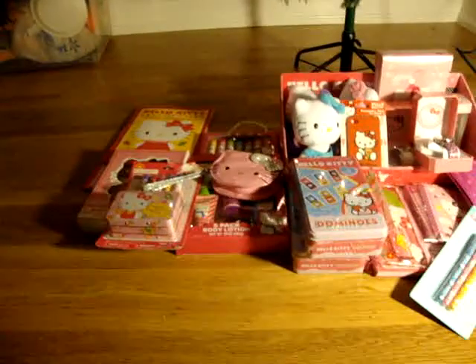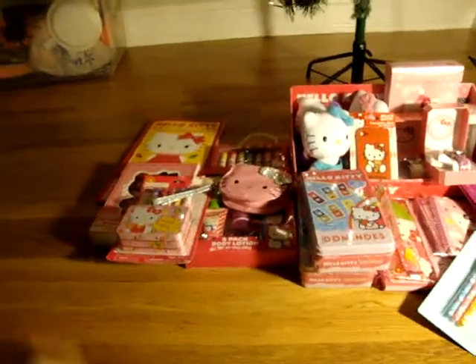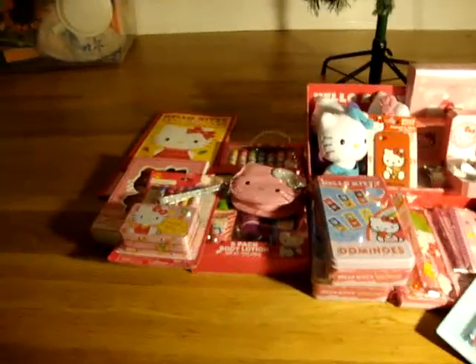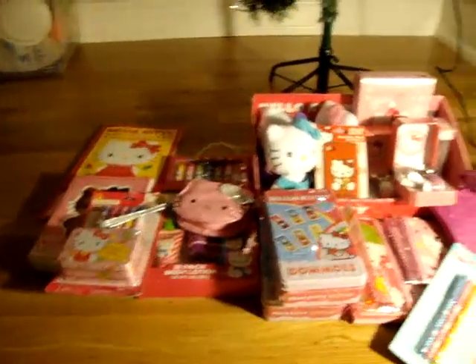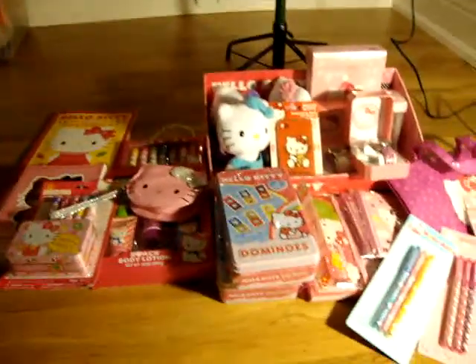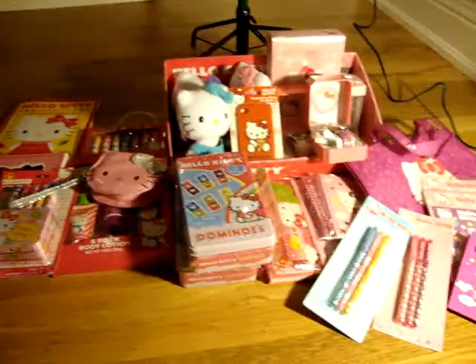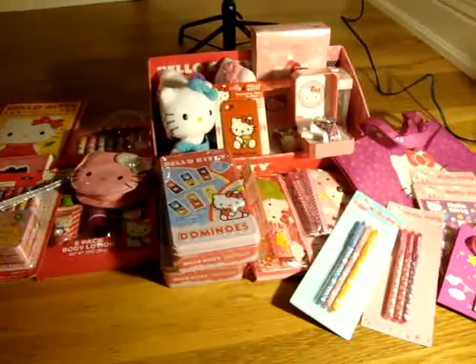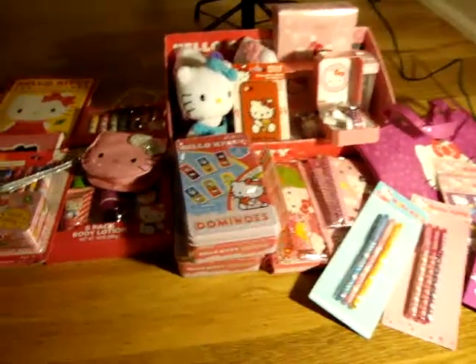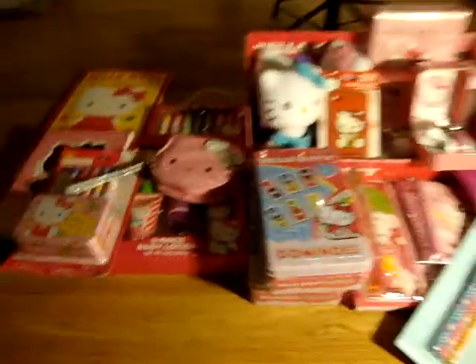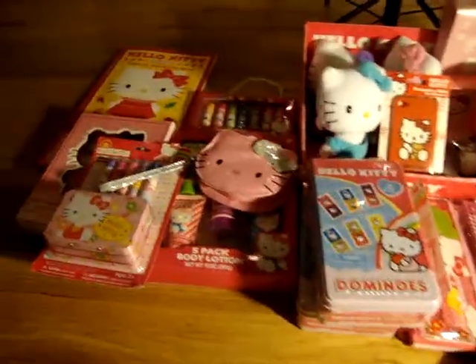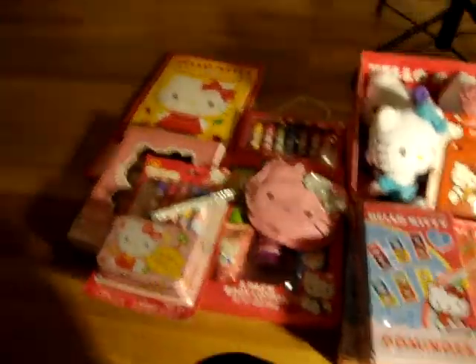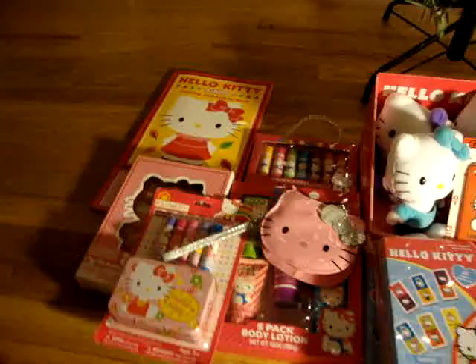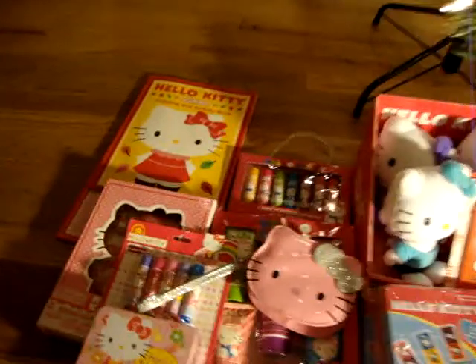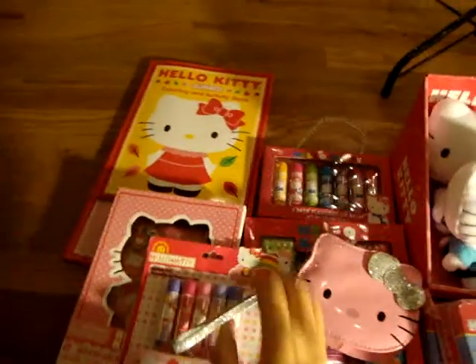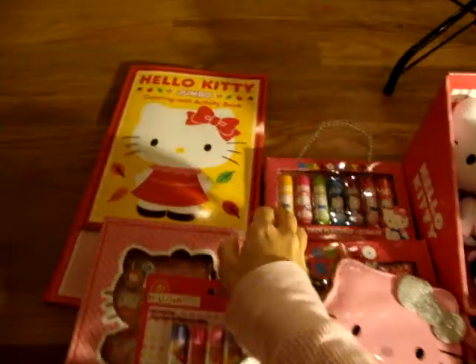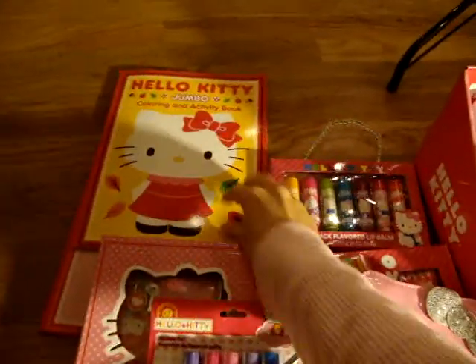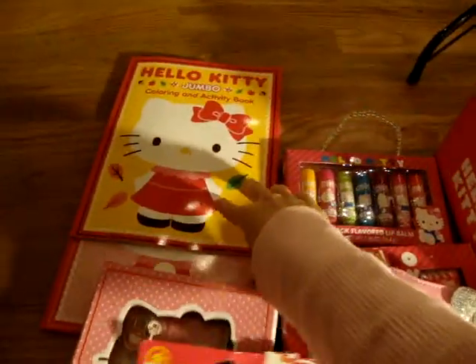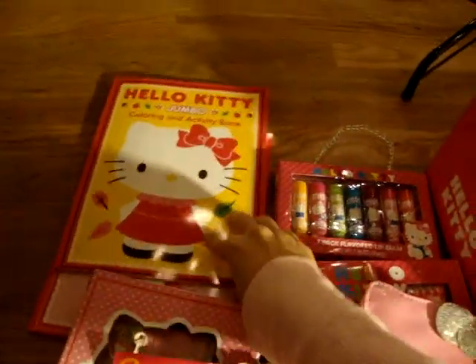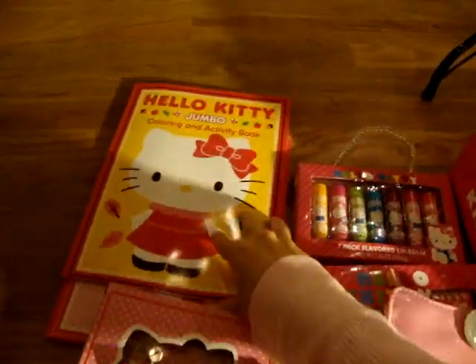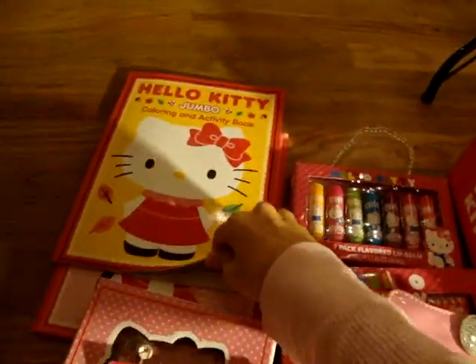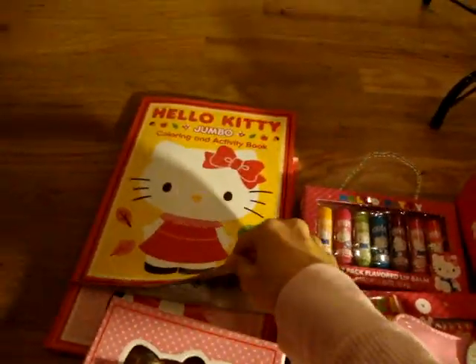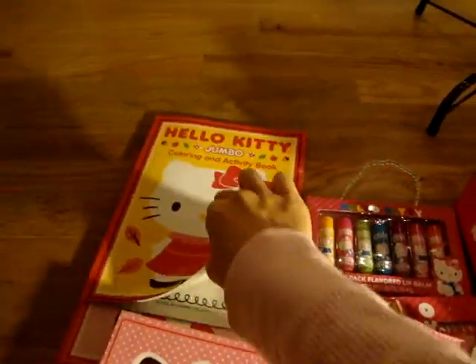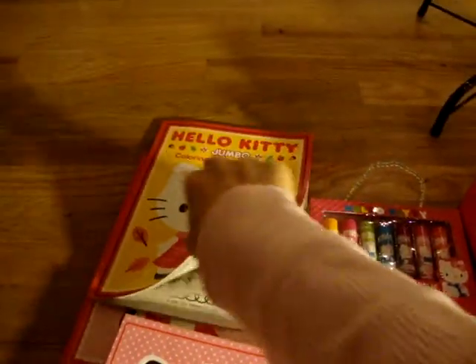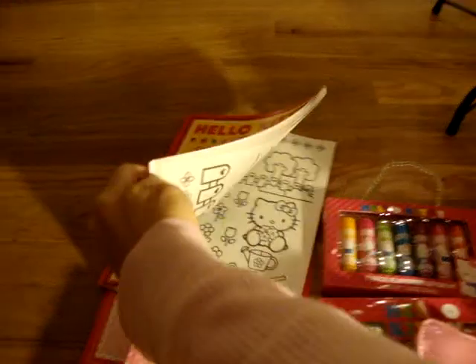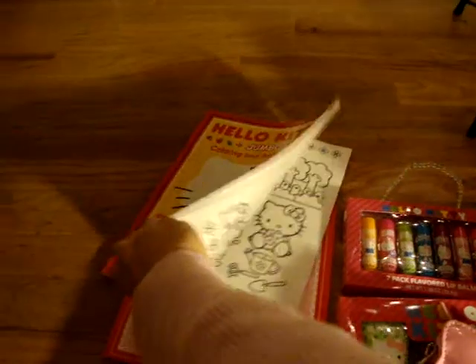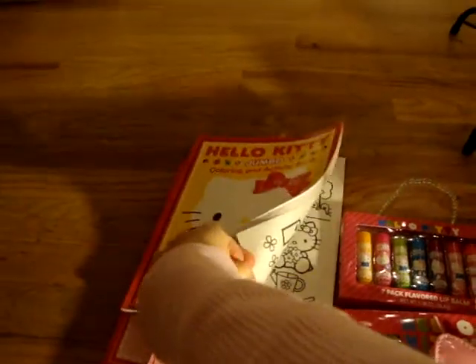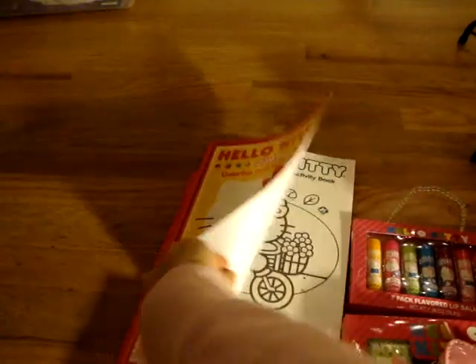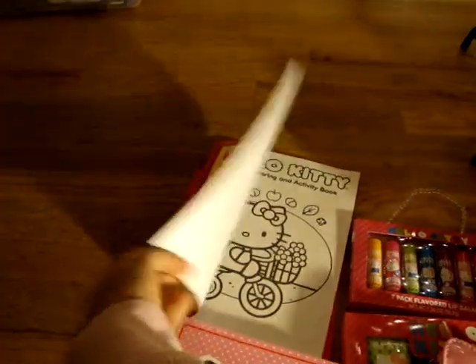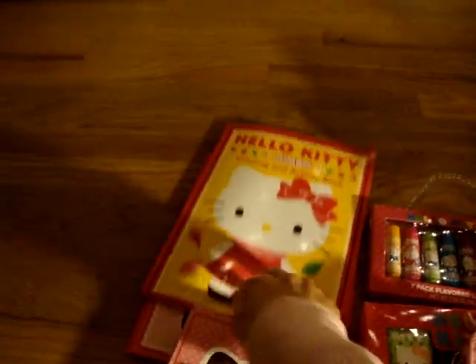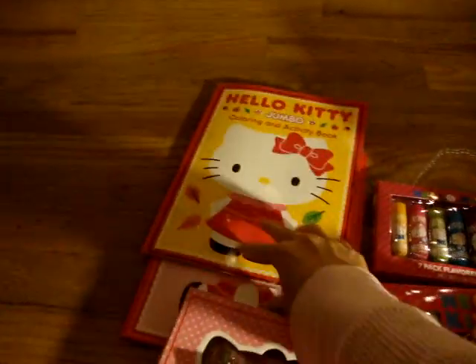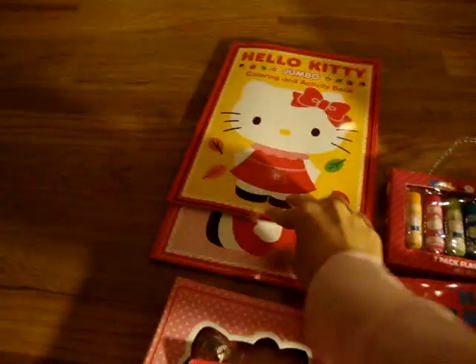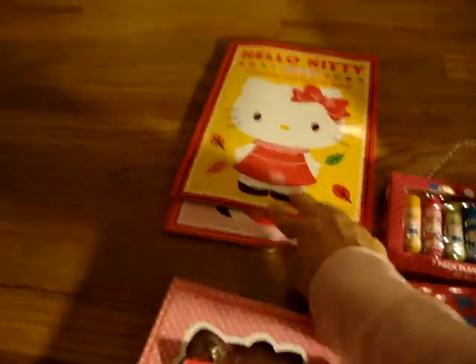I bought all these from different stores. Over here is a Helikitty coloring book, and I bought it at Target for a dollar.